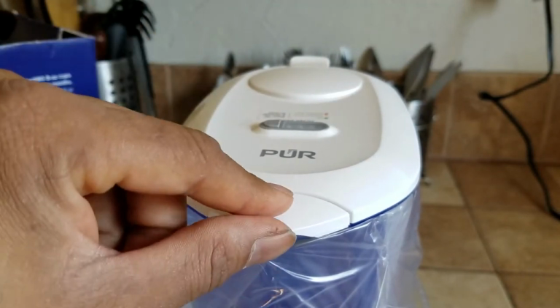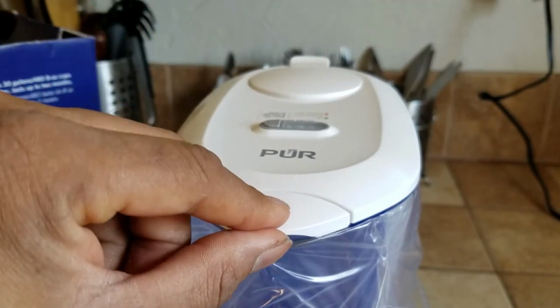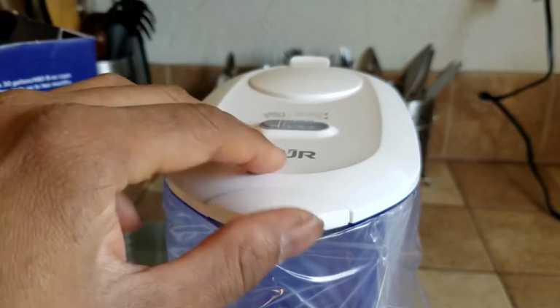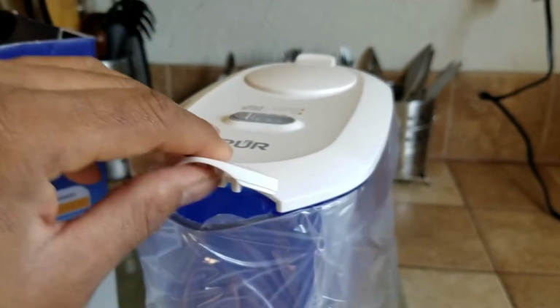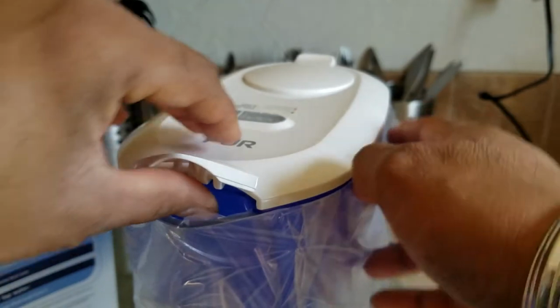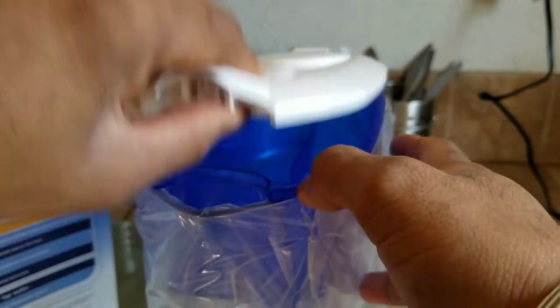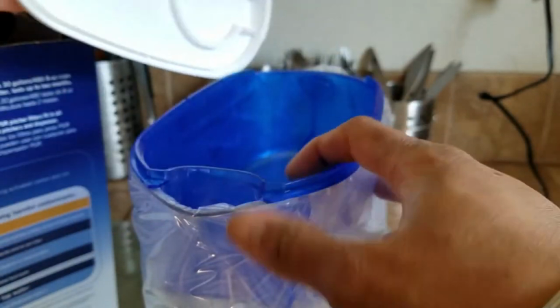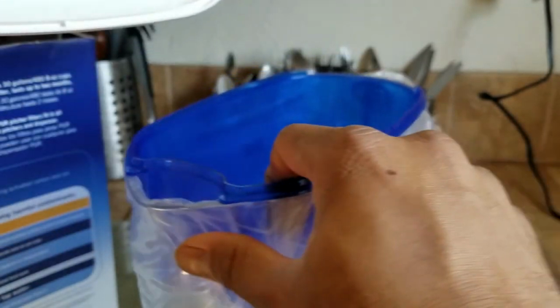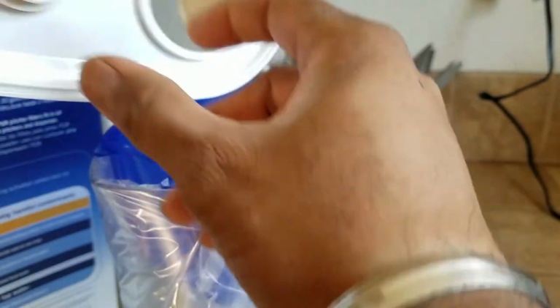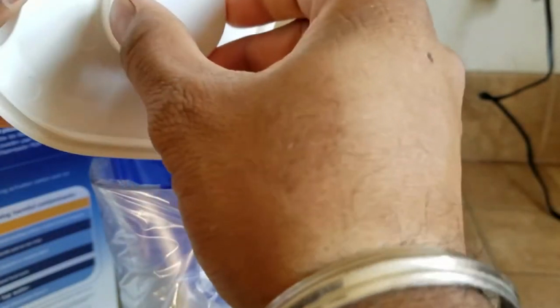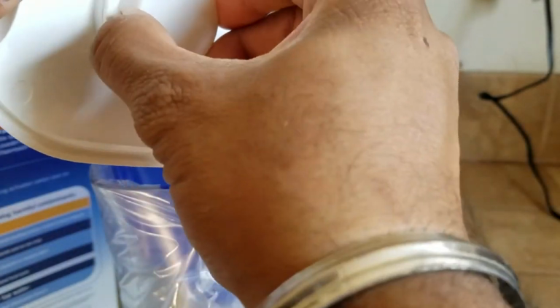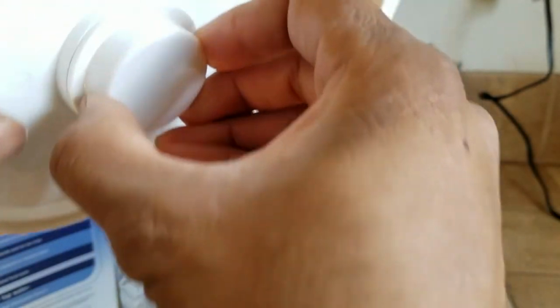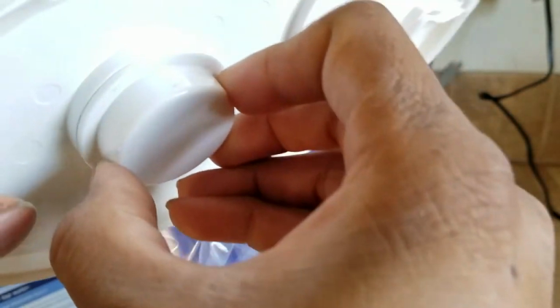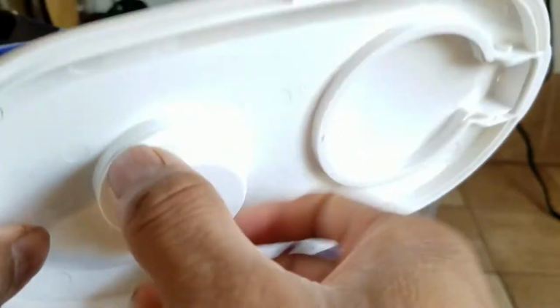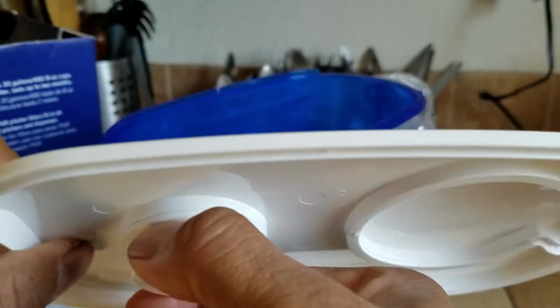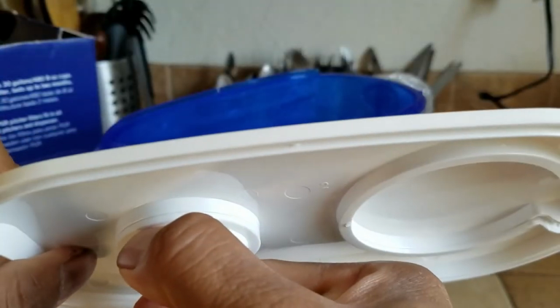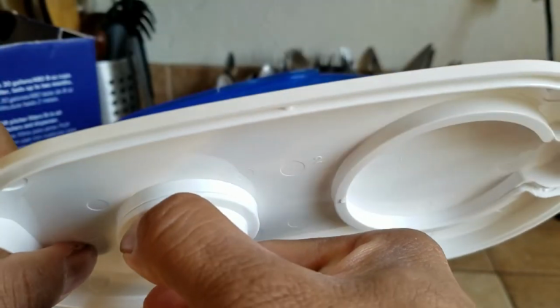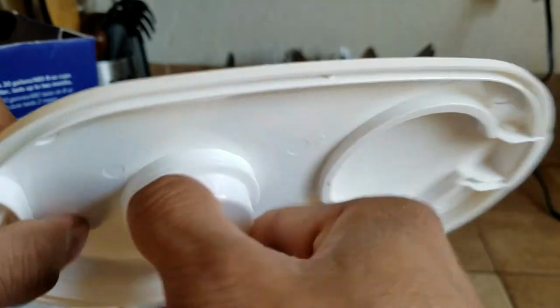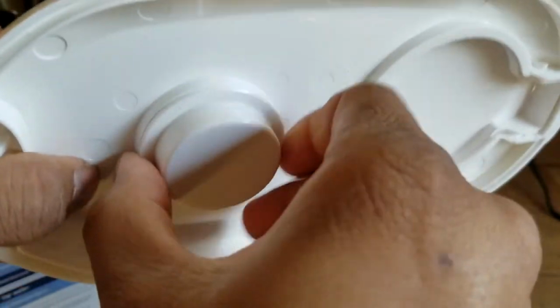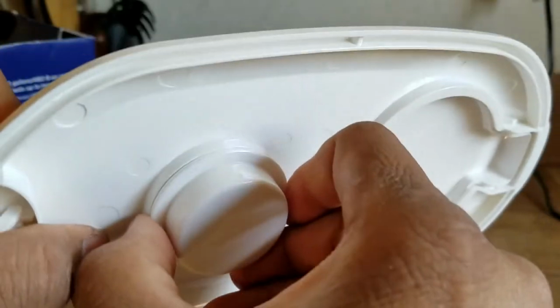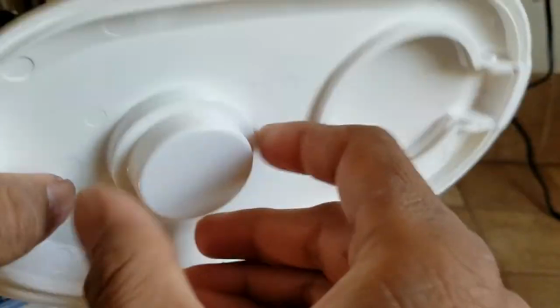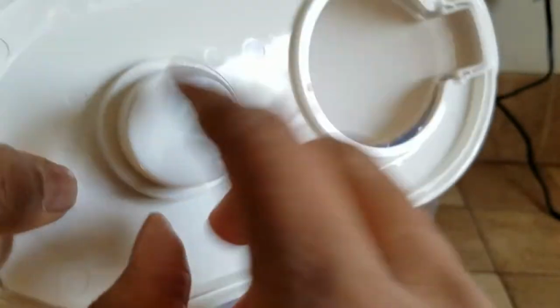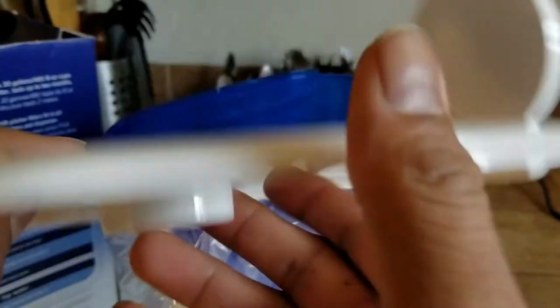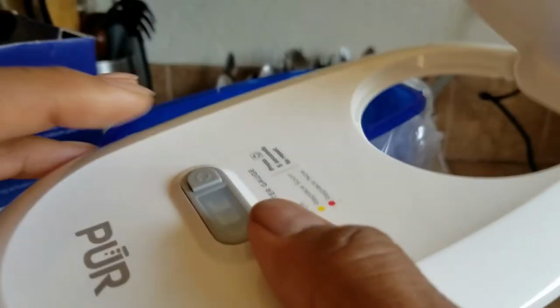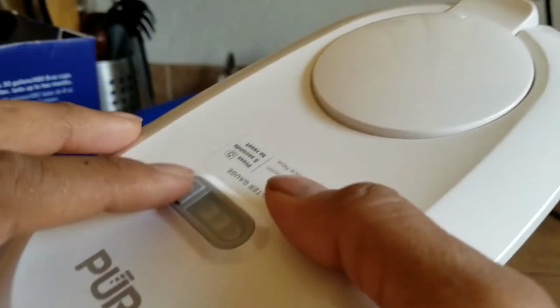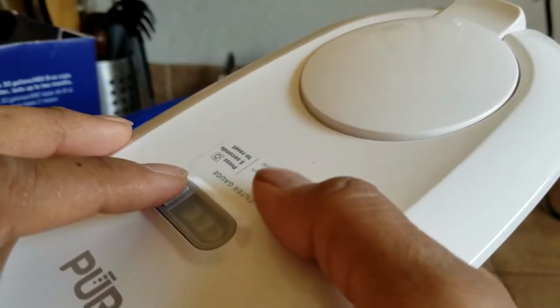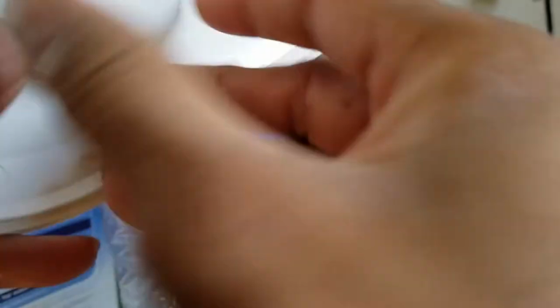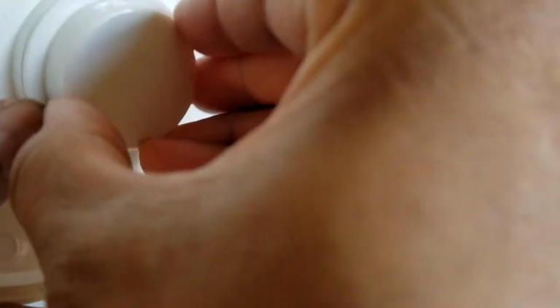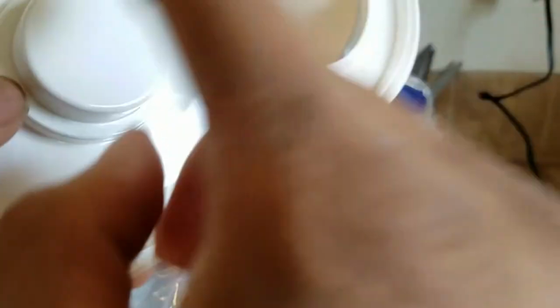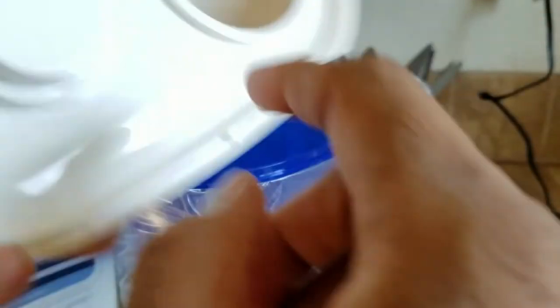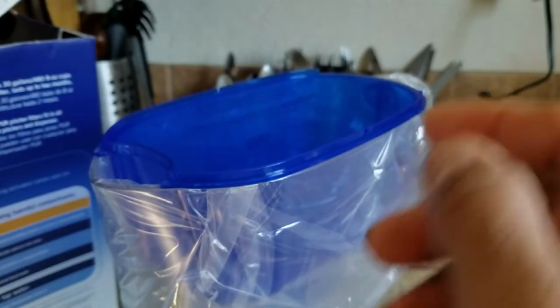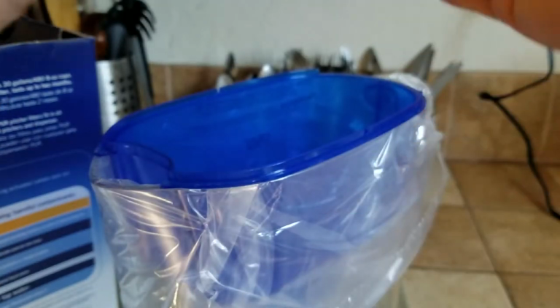The only complaint I have is the battery fixture inside — it cannot be replaced. So once the battery dies, you have to buy a new filter.